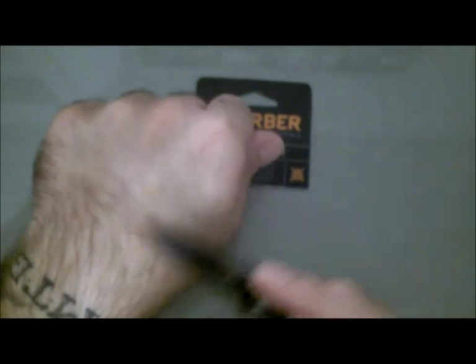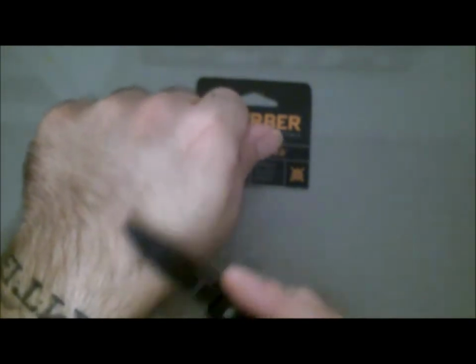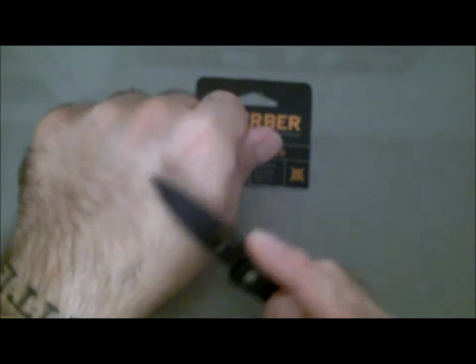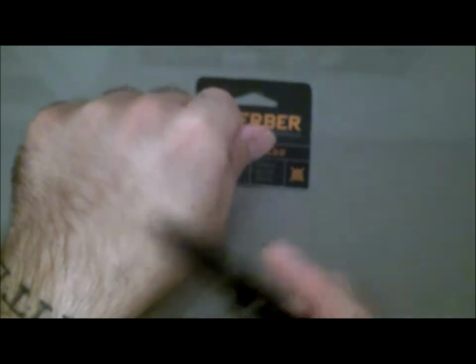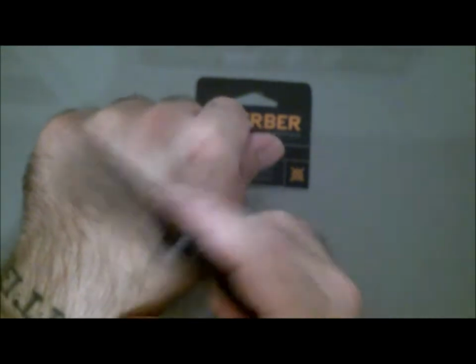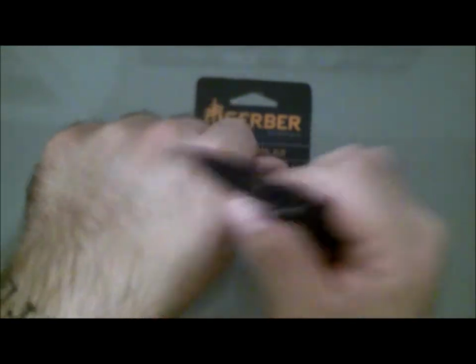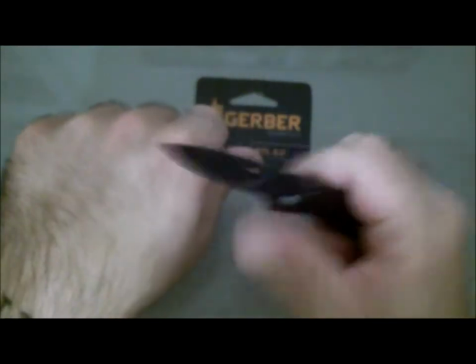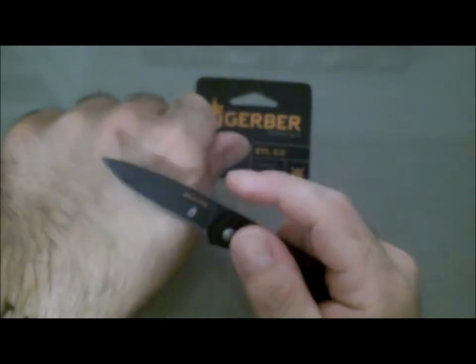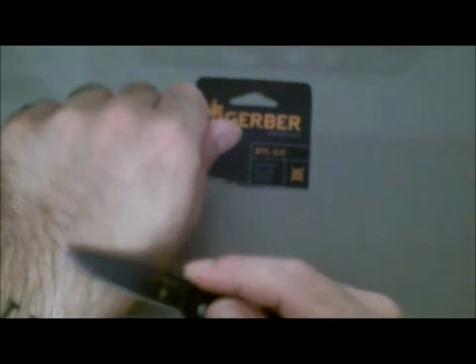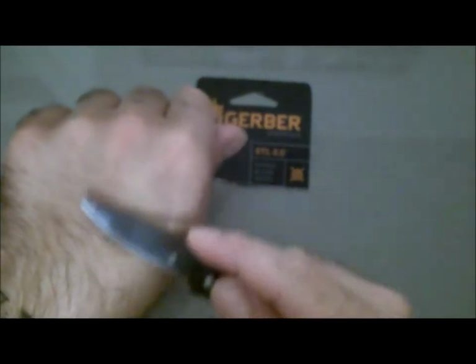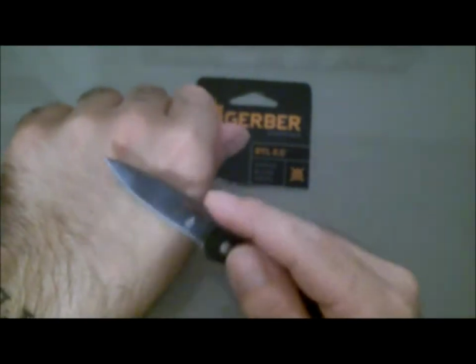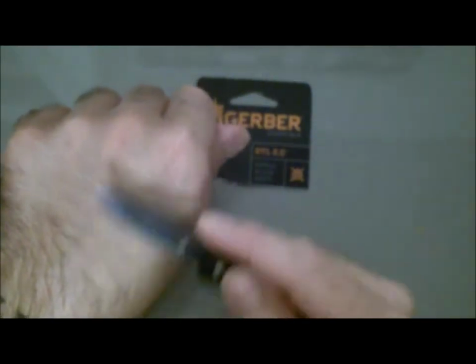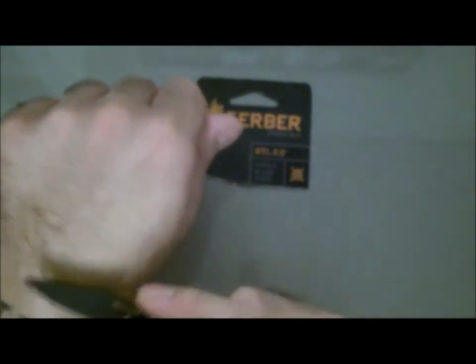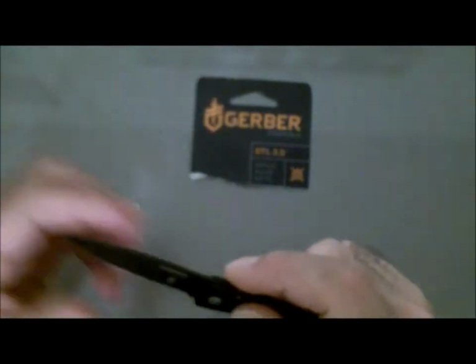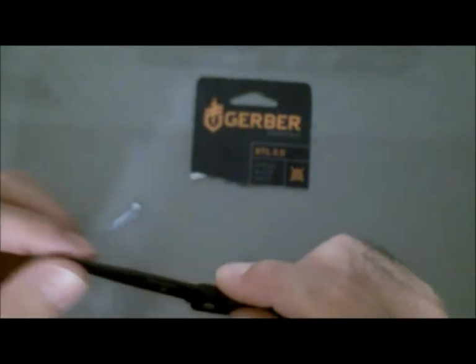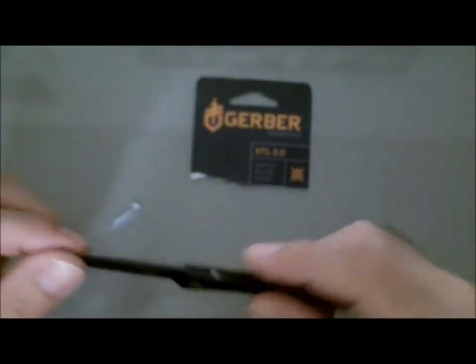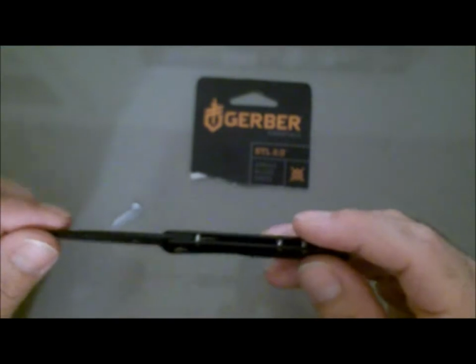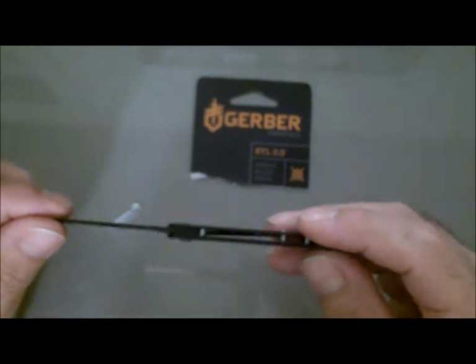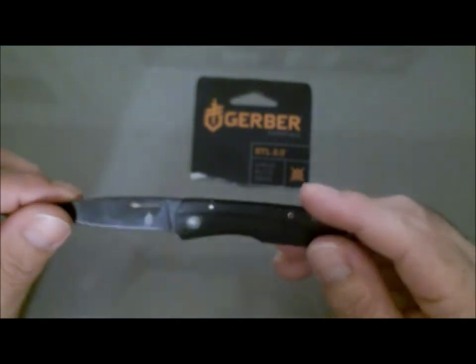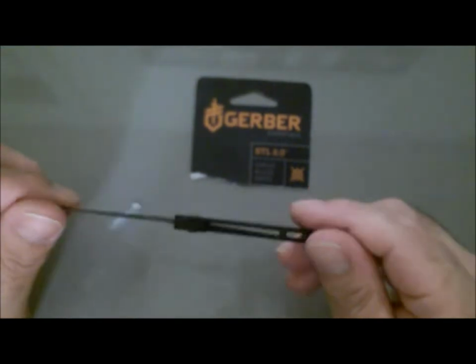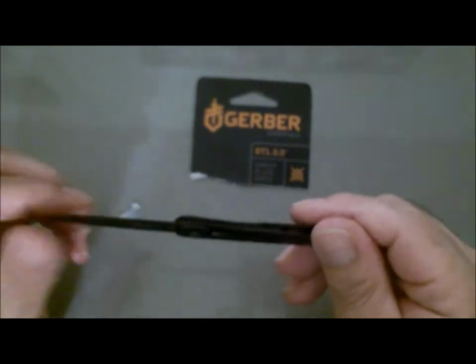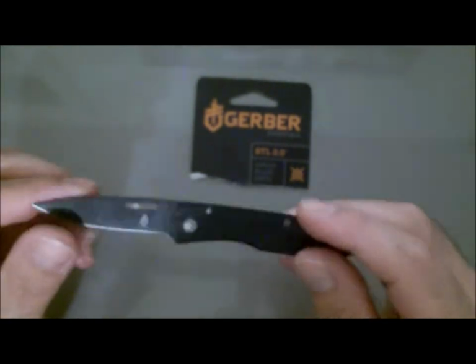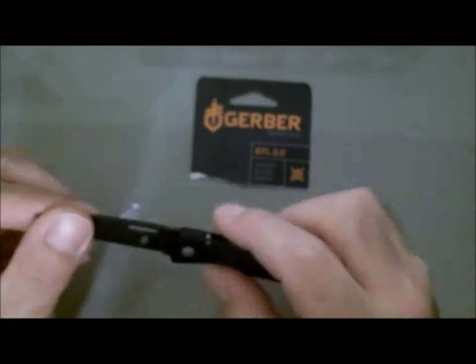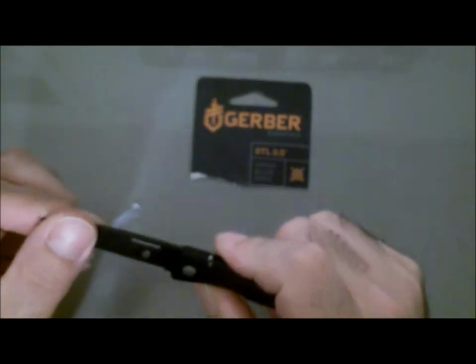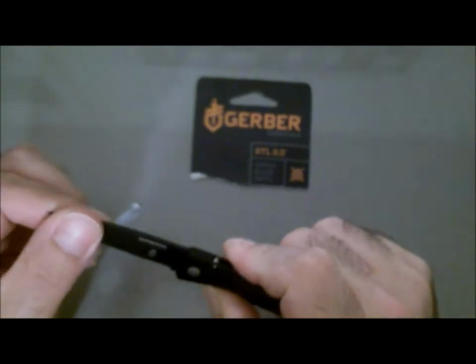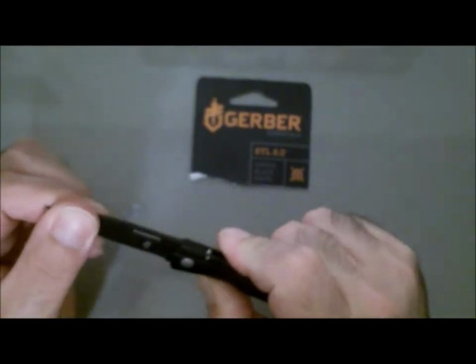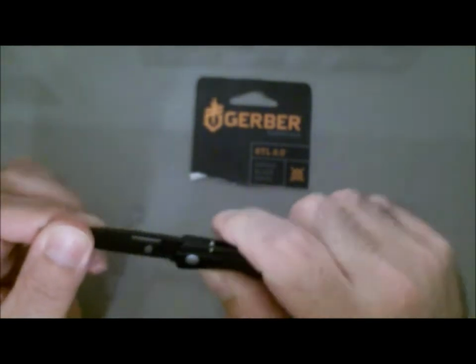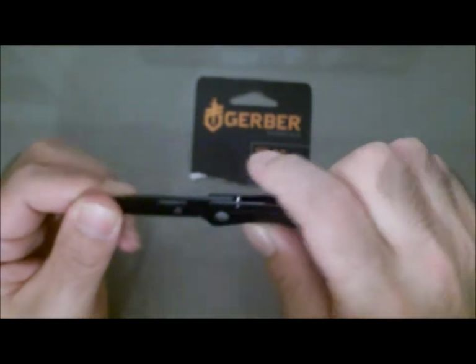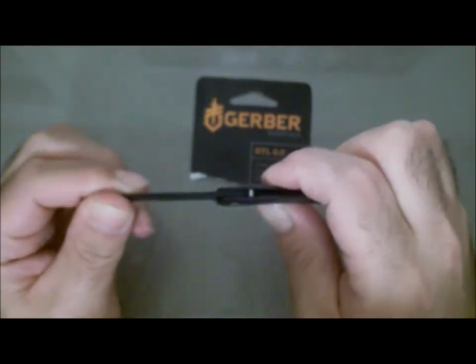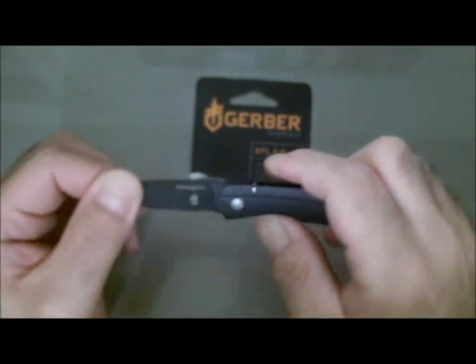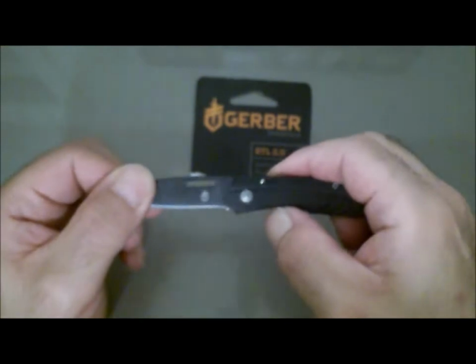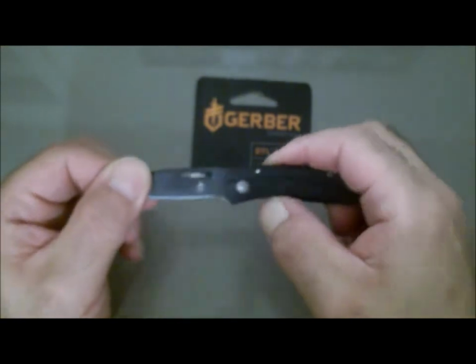It's good — some of my hairs came off, it's decent, it'll cut you well. First impressions: it's nice, it's light, it's sharp. It was cheap — paid like 13 bucks for it from Walmart.